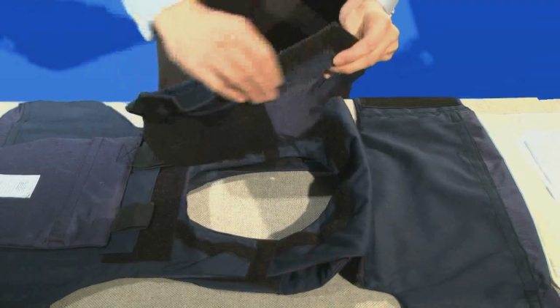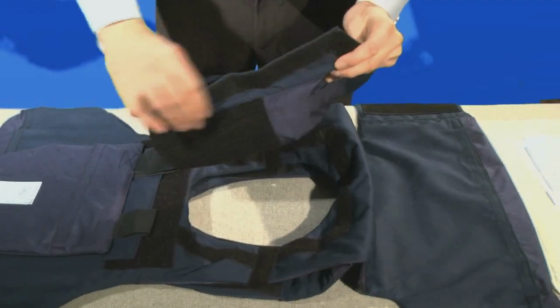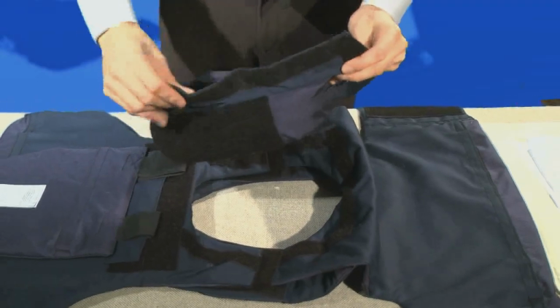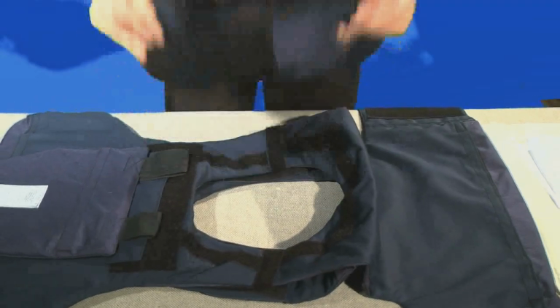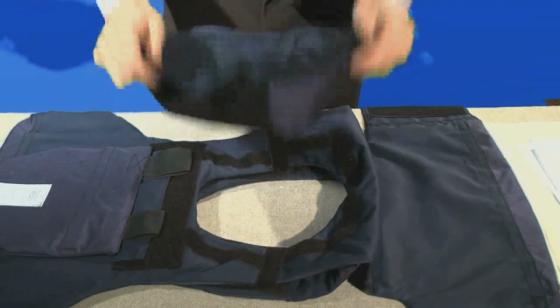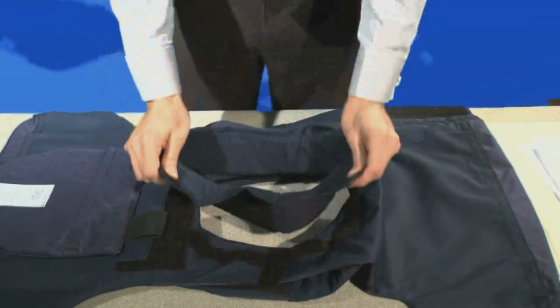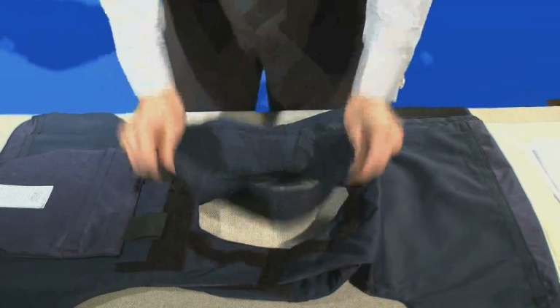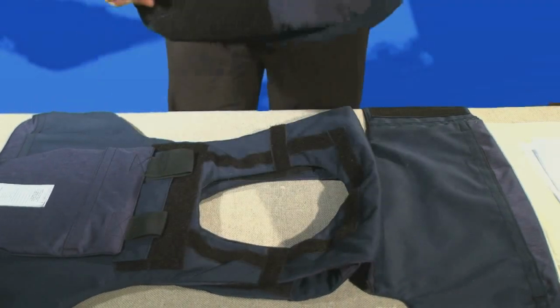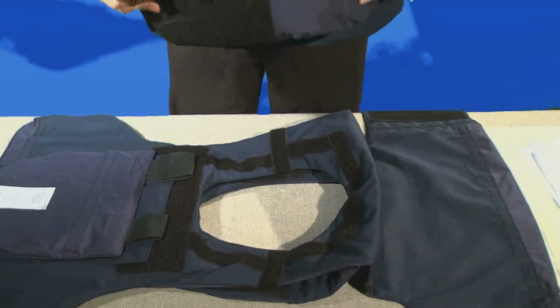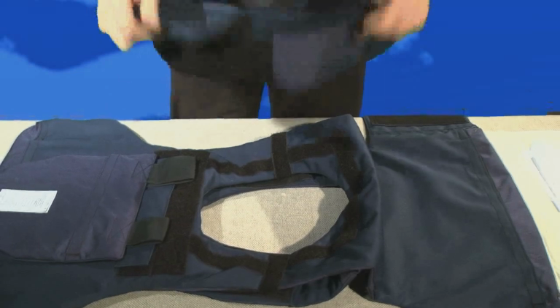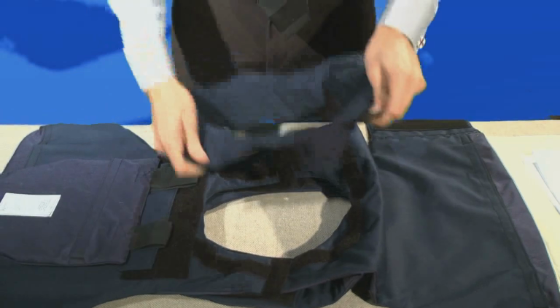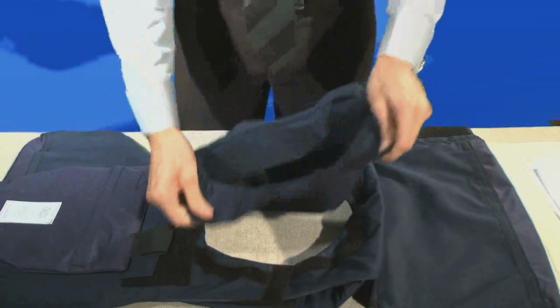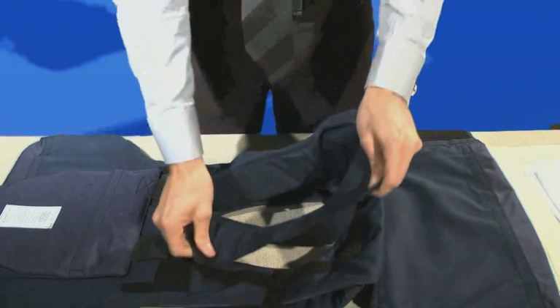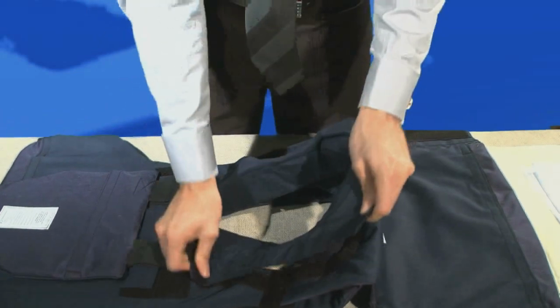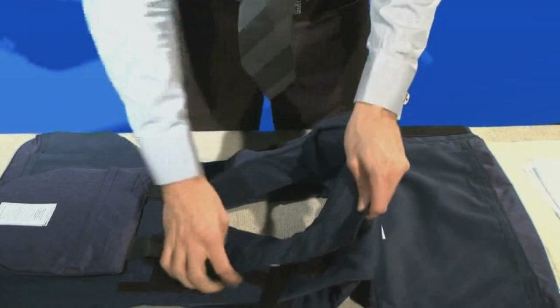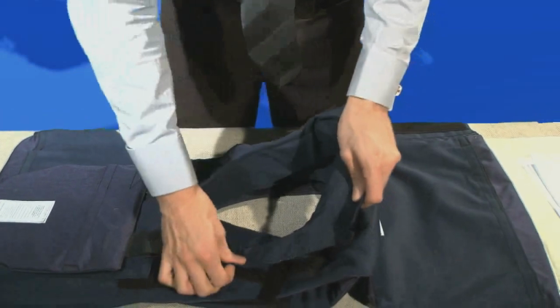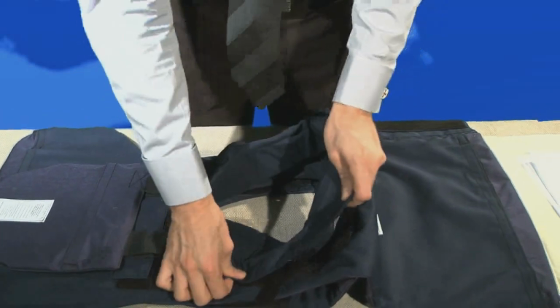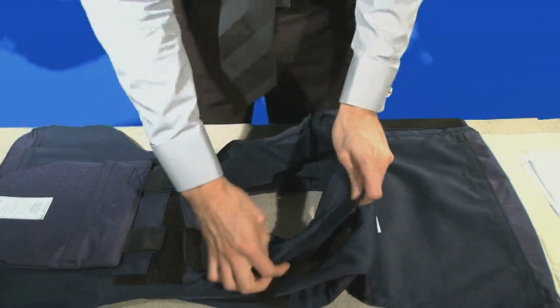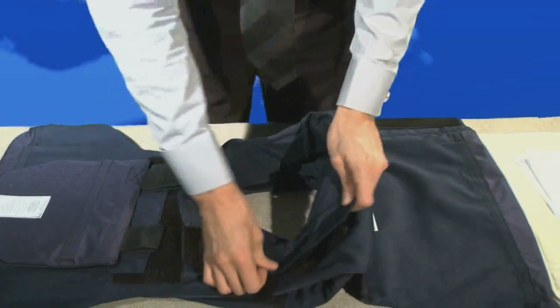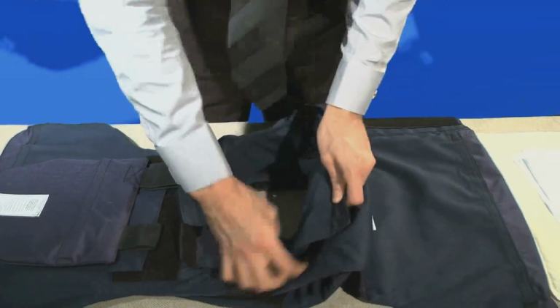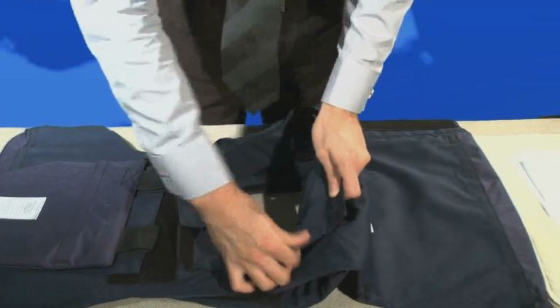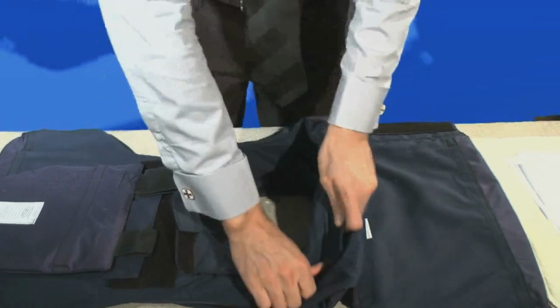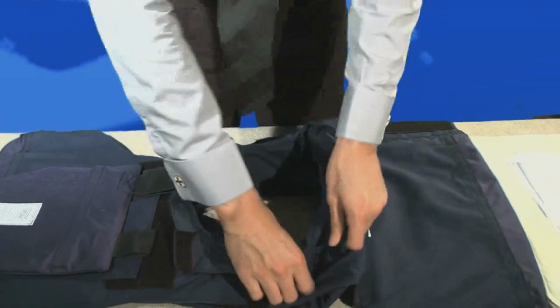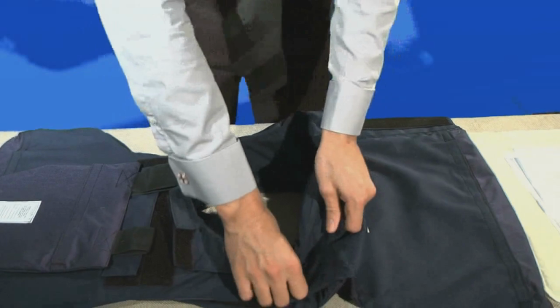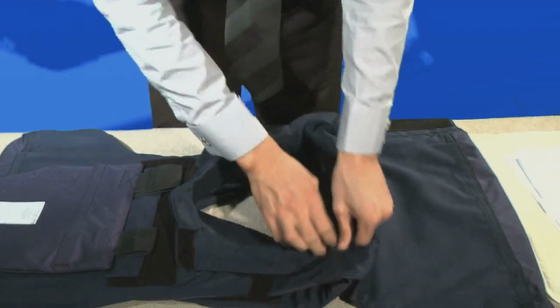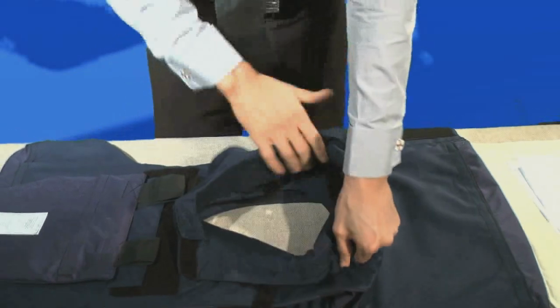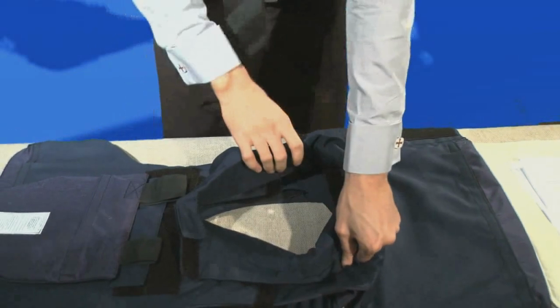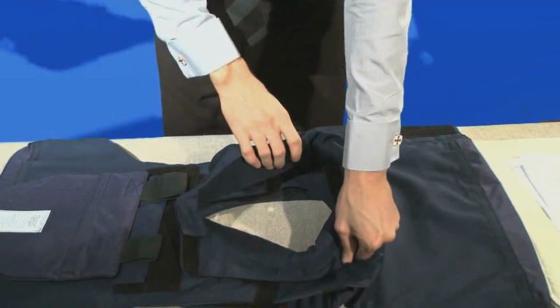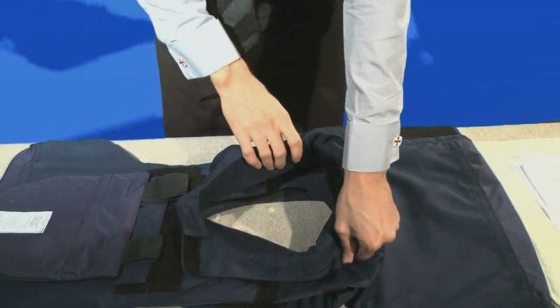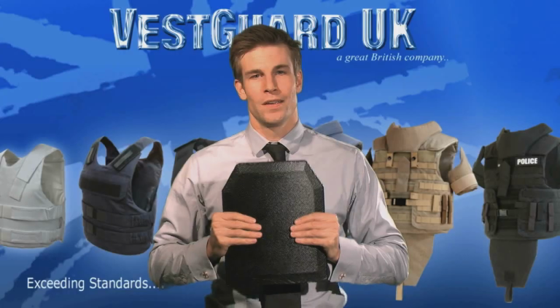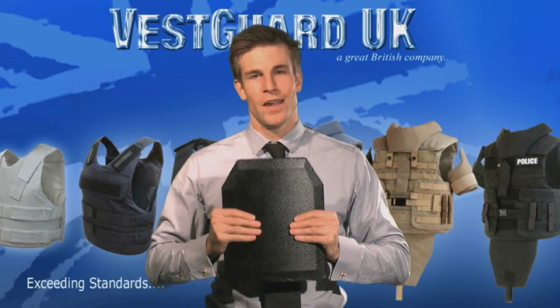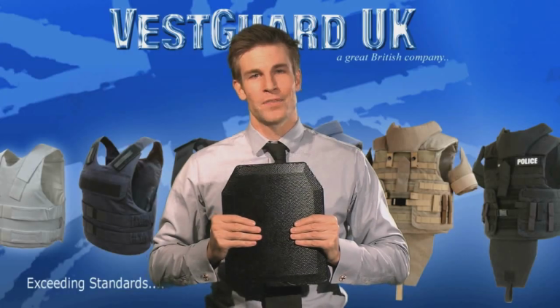You can remove the collar for comfort. The collar is held in by a Velcro strap — simply pull to remove. To reattach, follow the line of the Velcro around the neck.